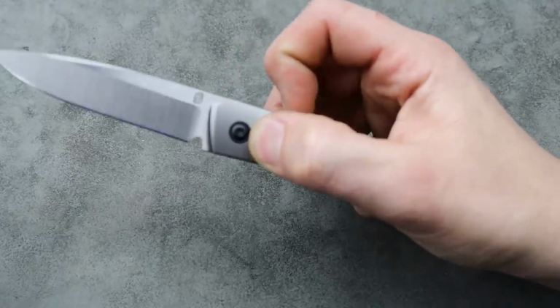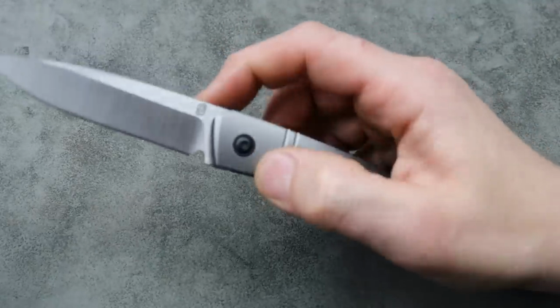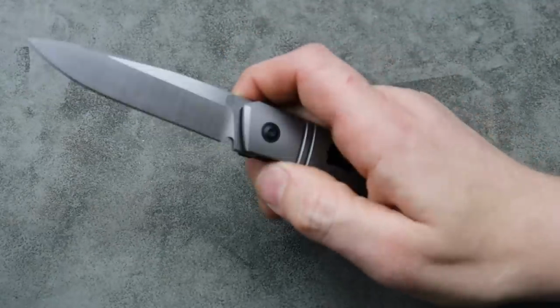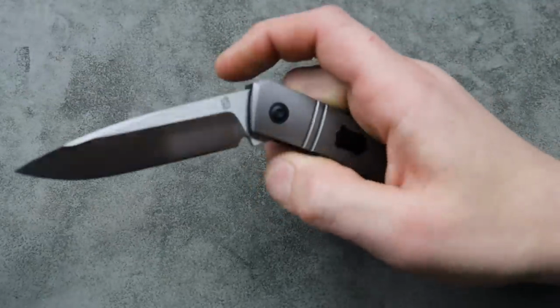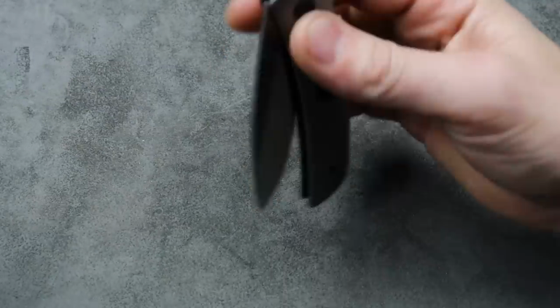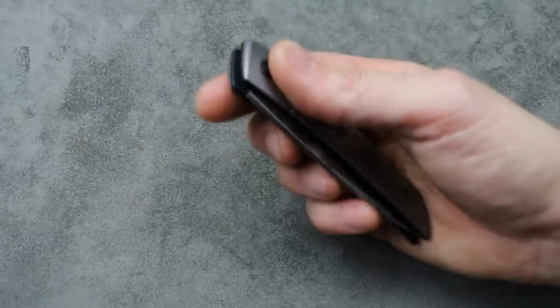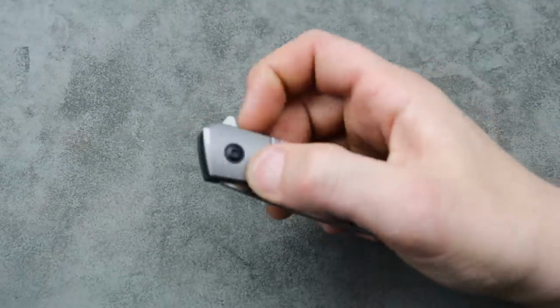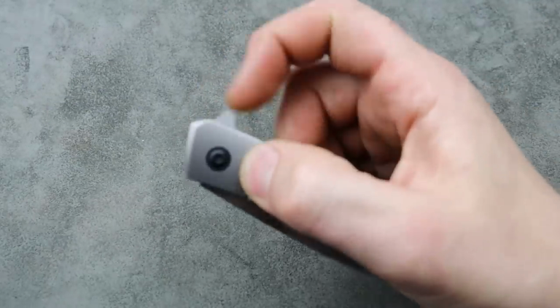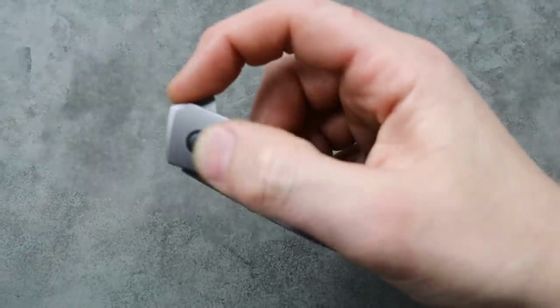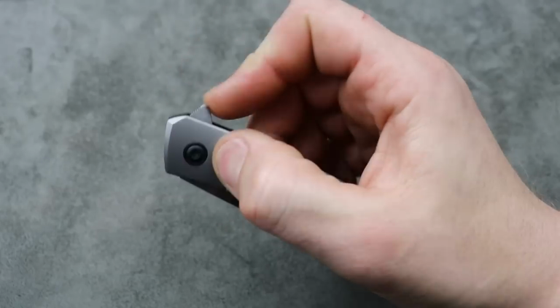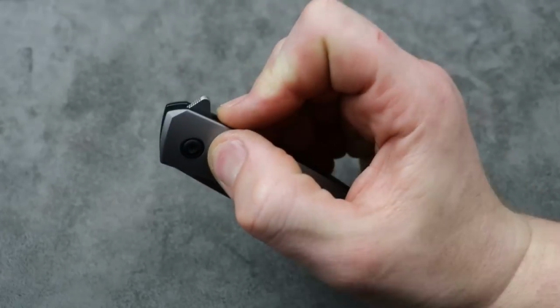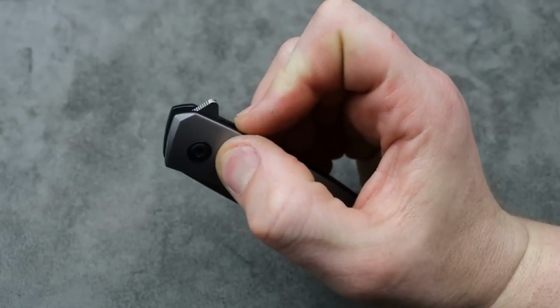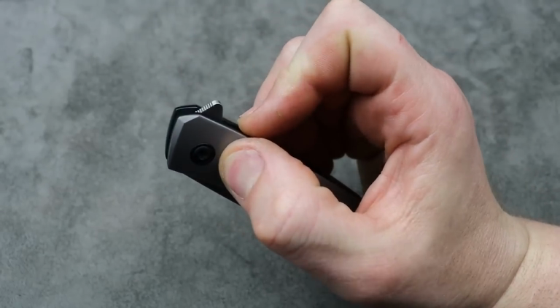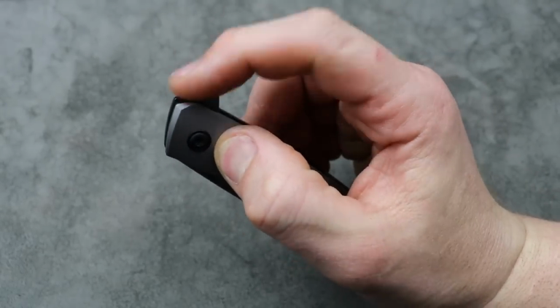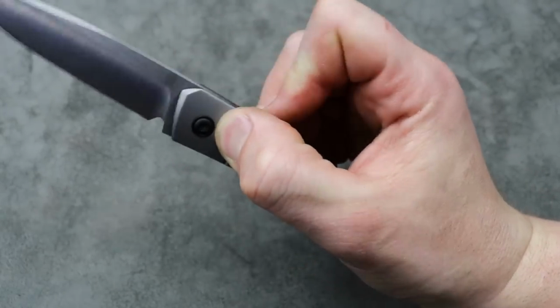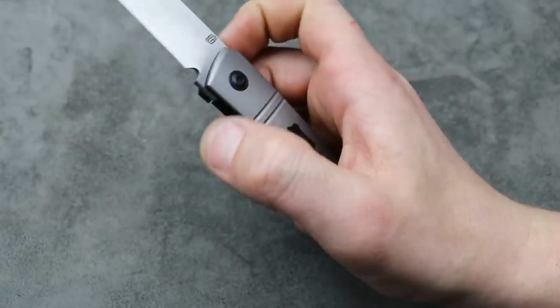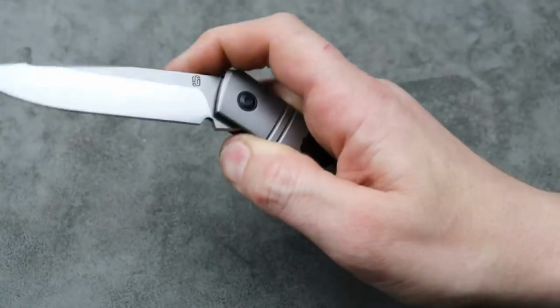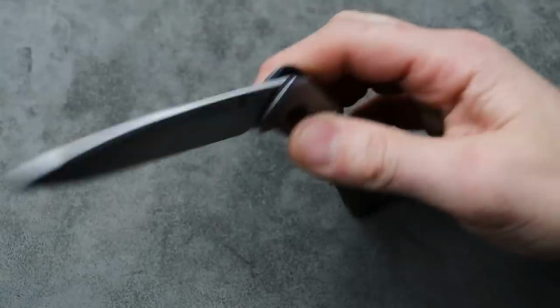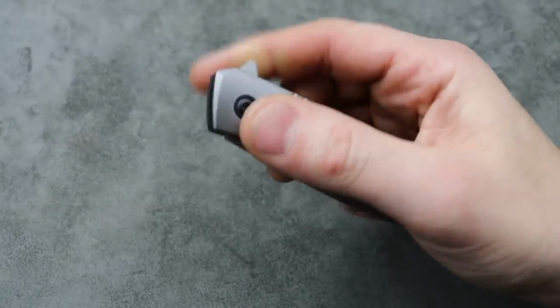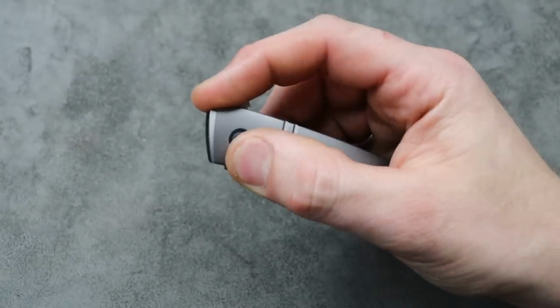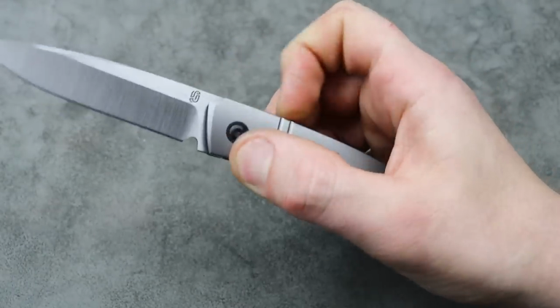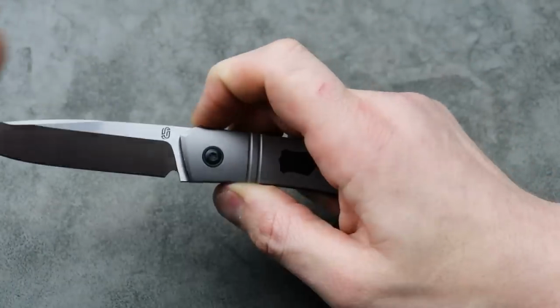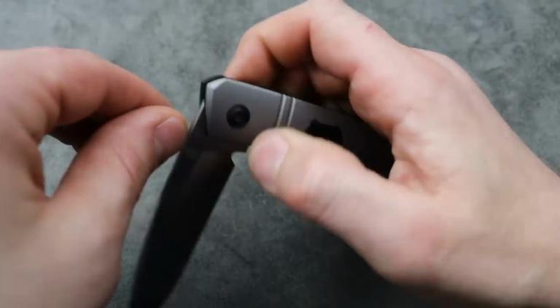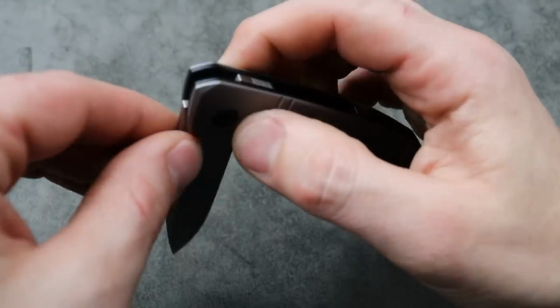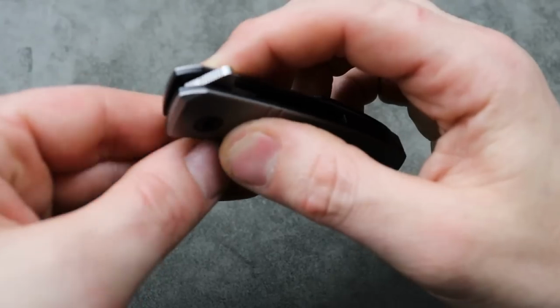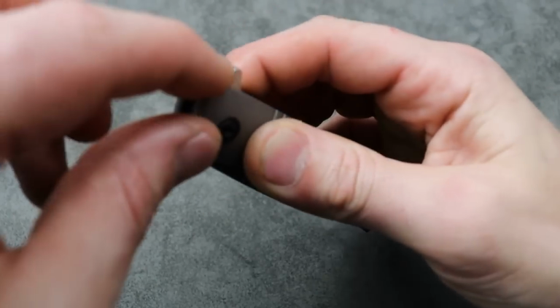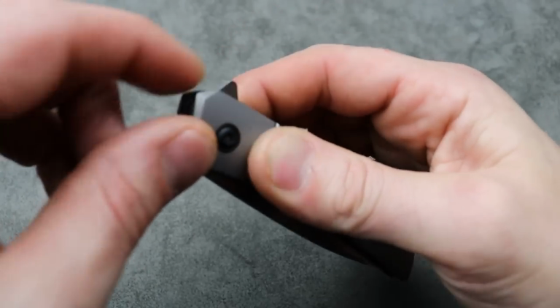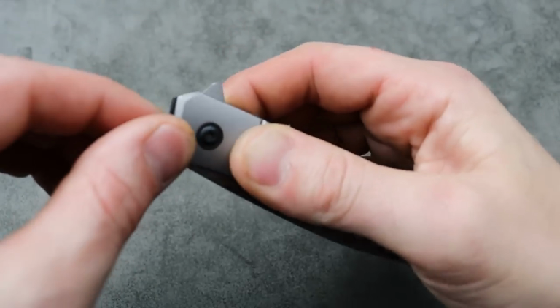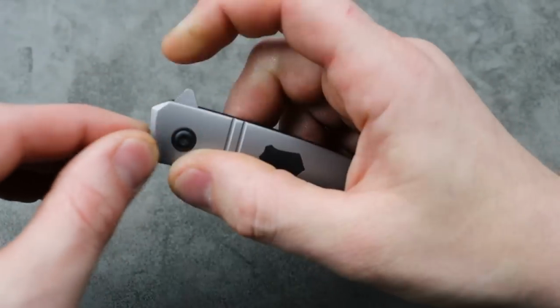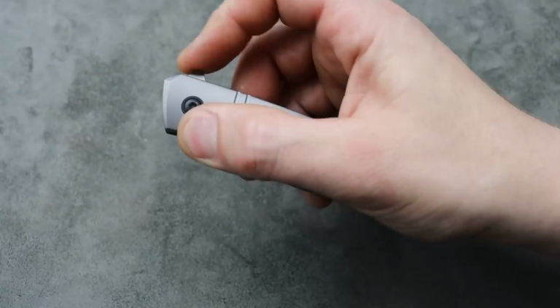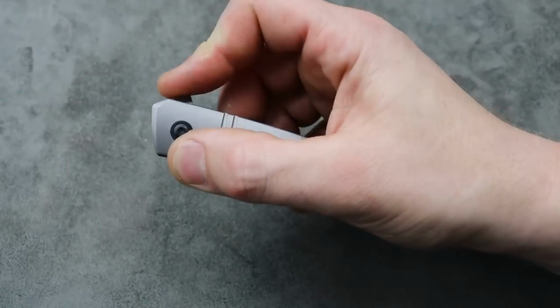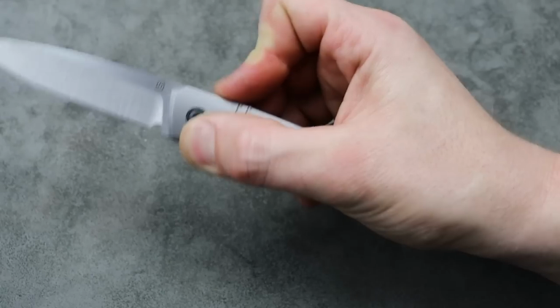You can't fail it. I mean, you can fail it if you really try, but you really can't from just a regular flip. And it's such a comfortable flipper tab. The flipper tab is nice and comfortable. Perfect jimping. You can do the light switch.